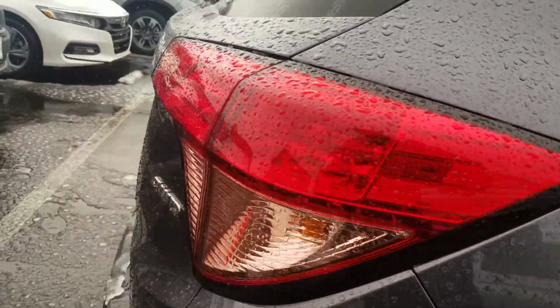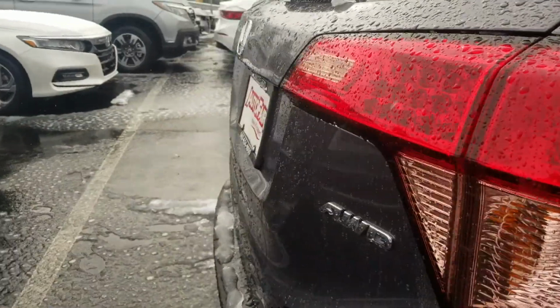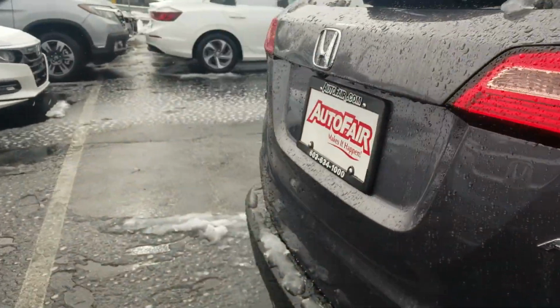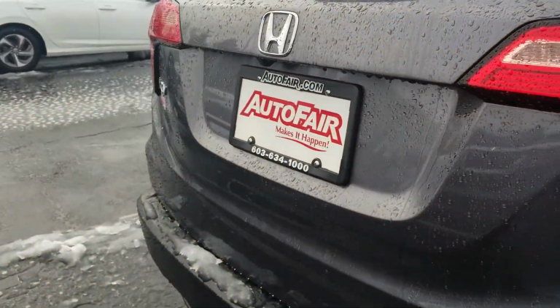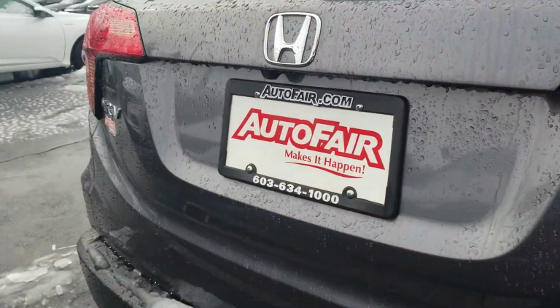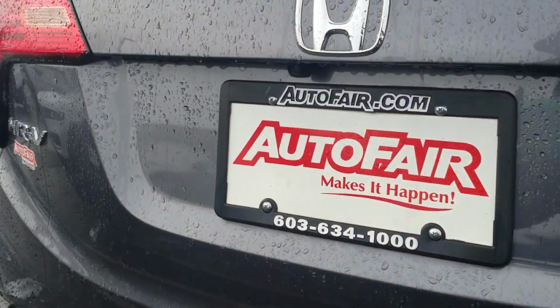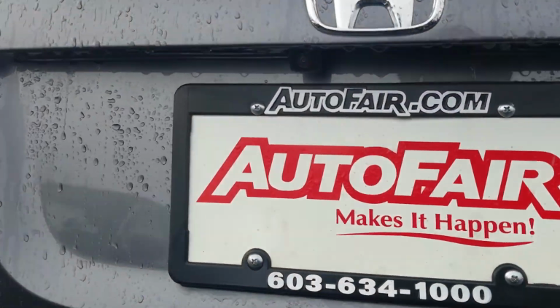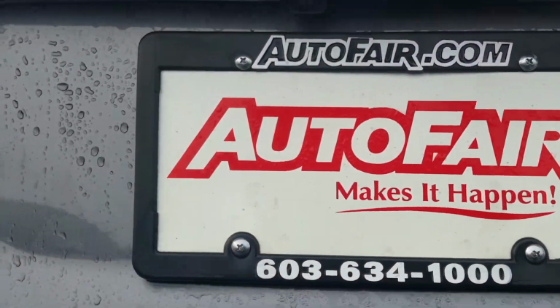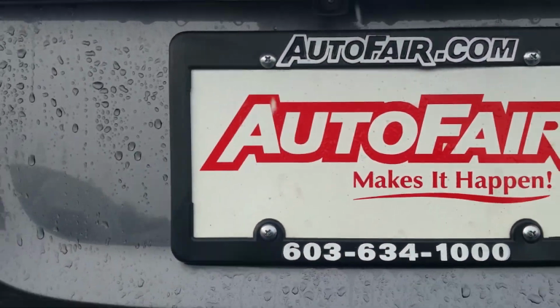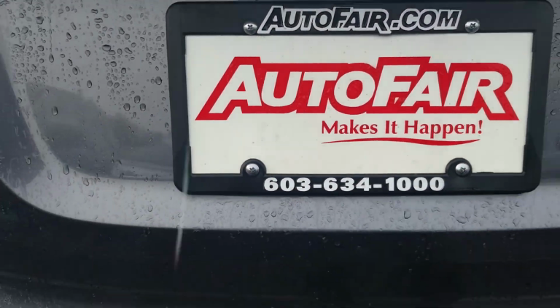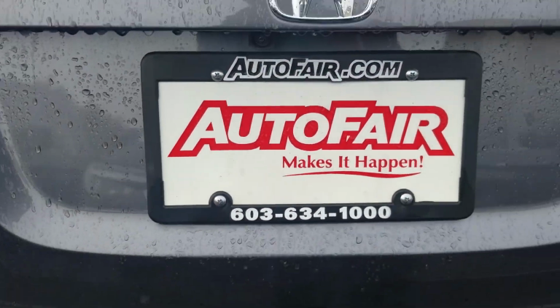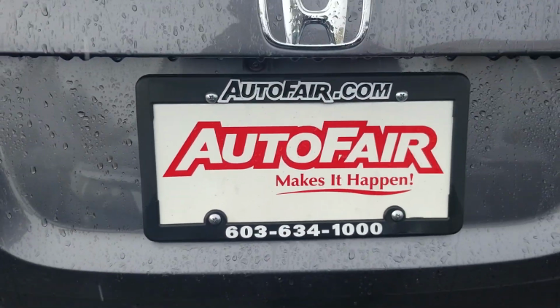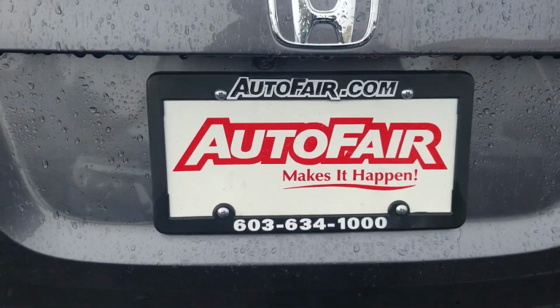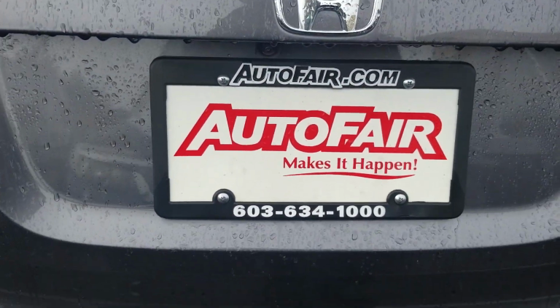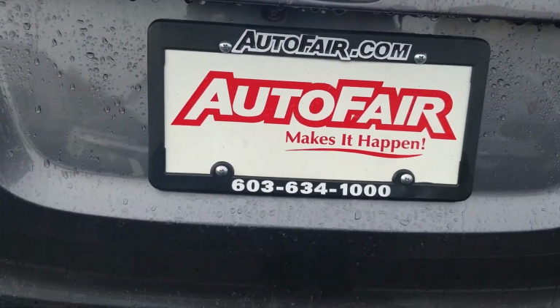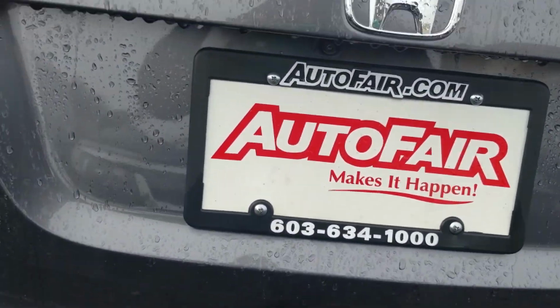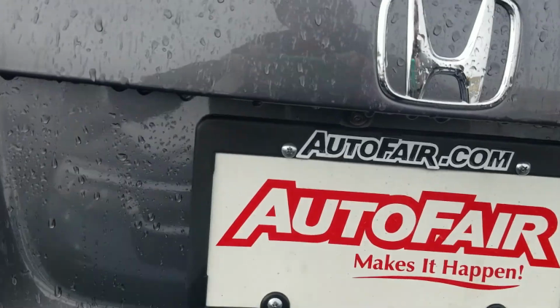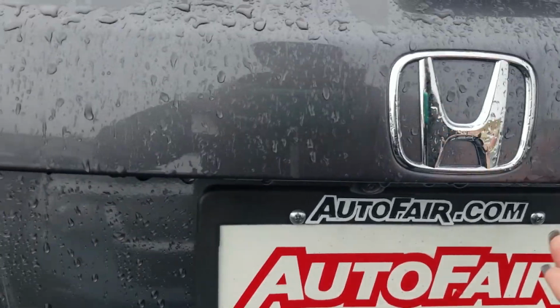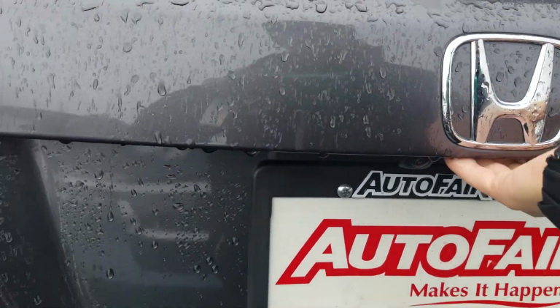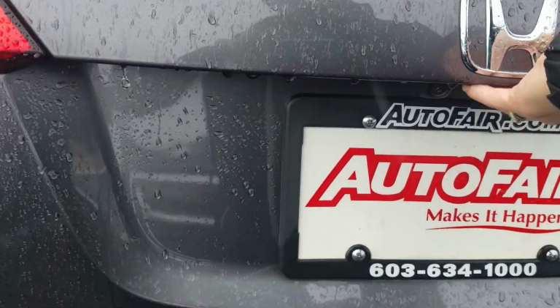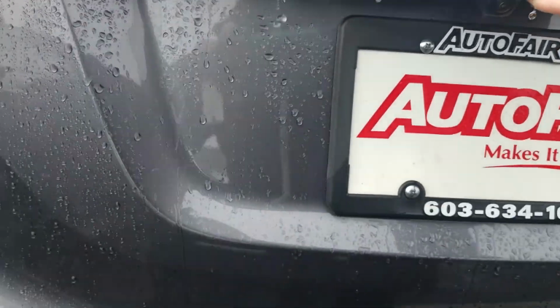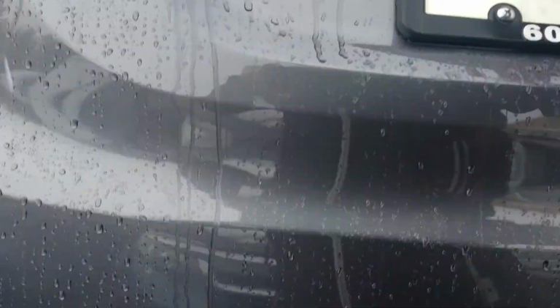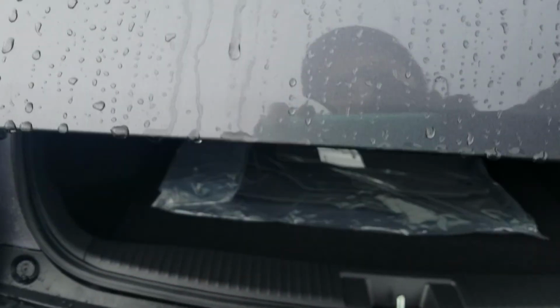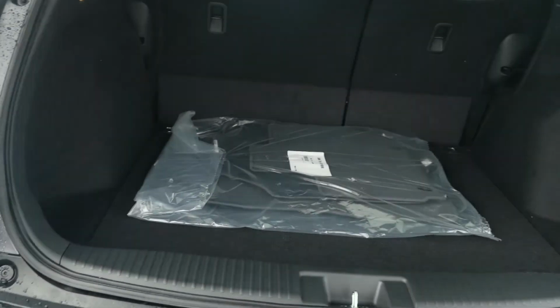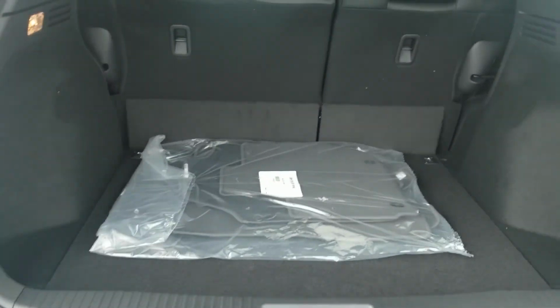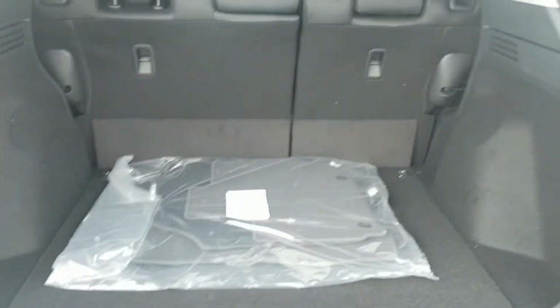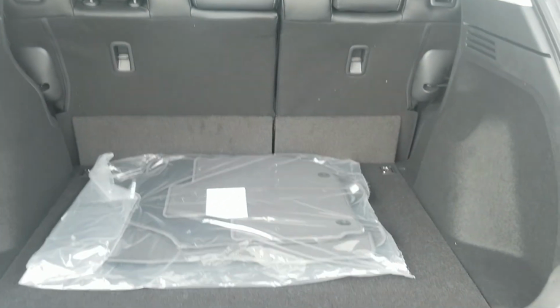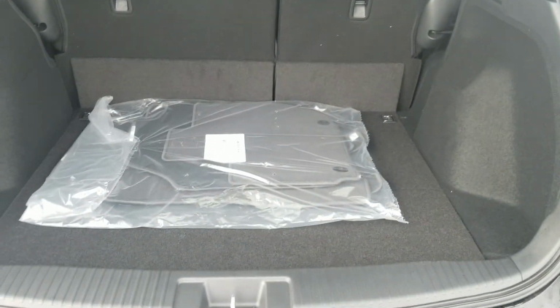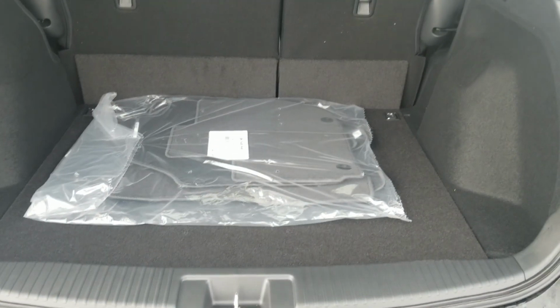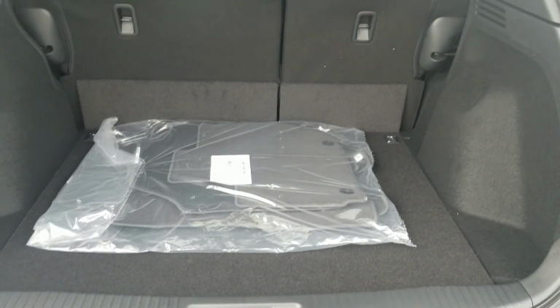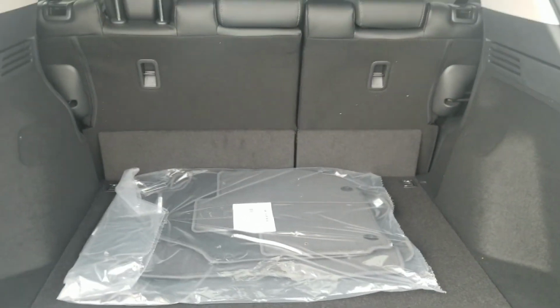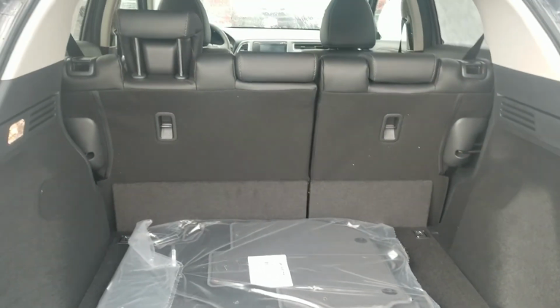In the back you'll see that it's got a backup camera. It also has a lot of room in the rear cargo area — plenty of space back there.